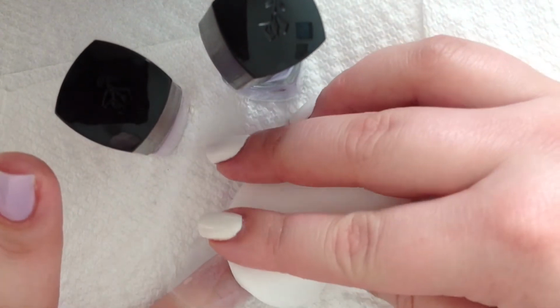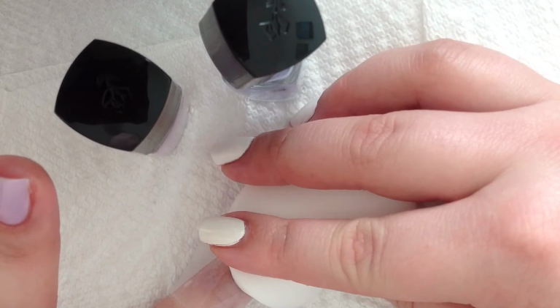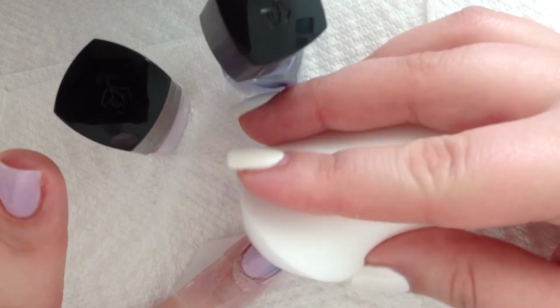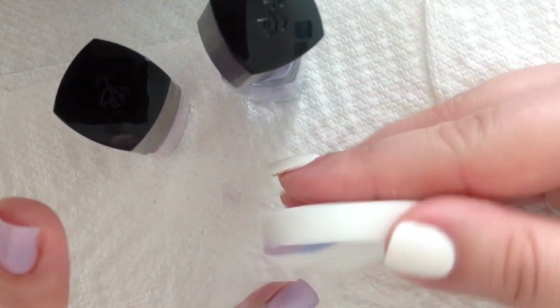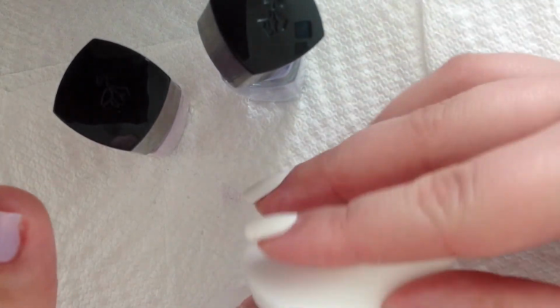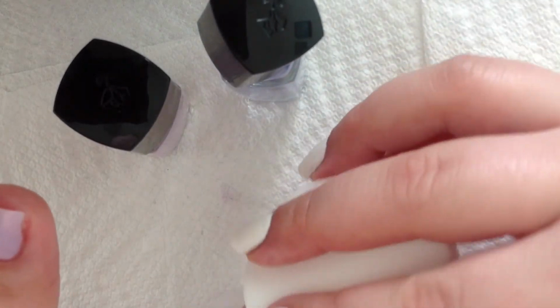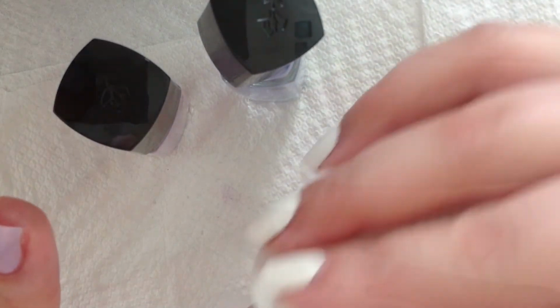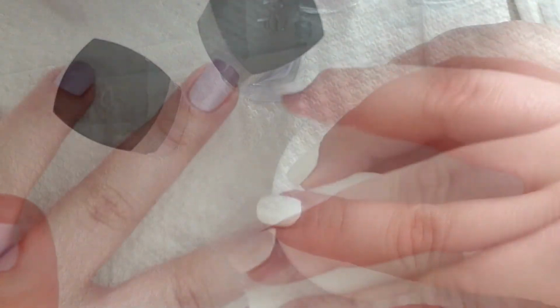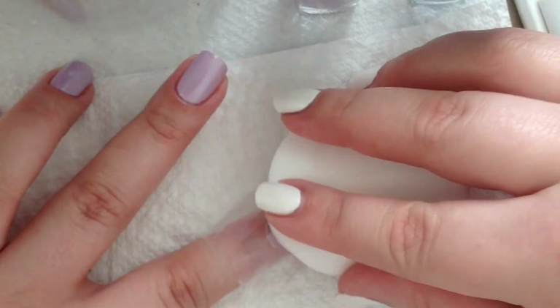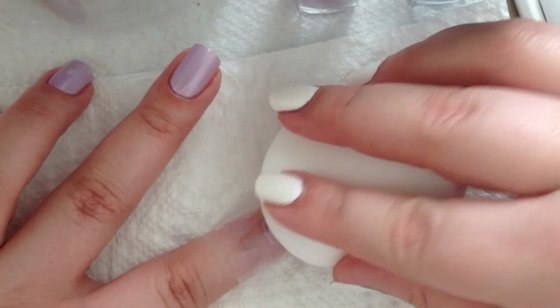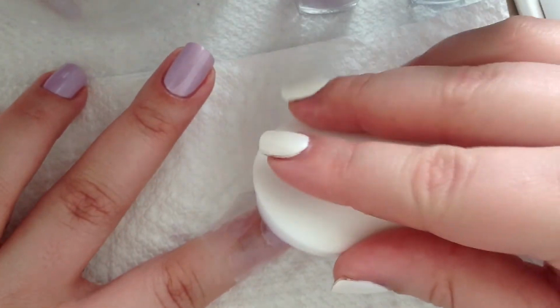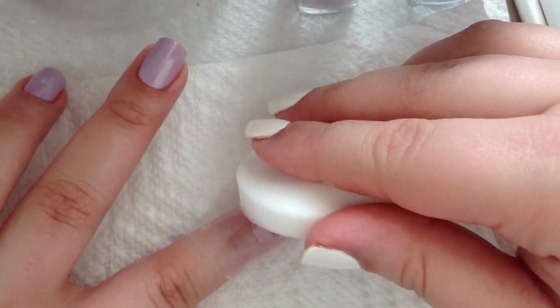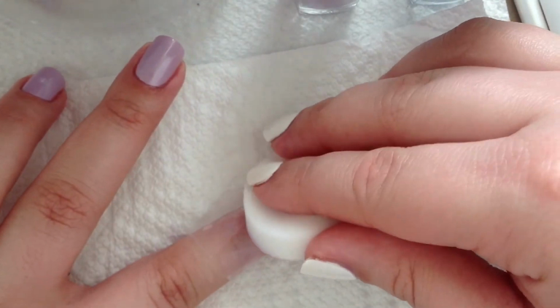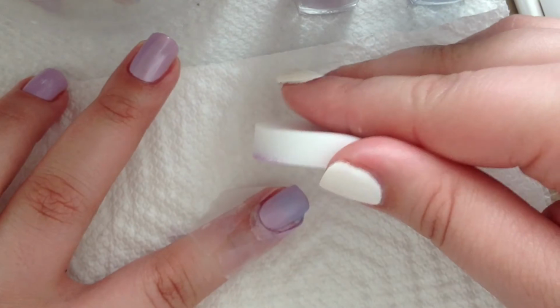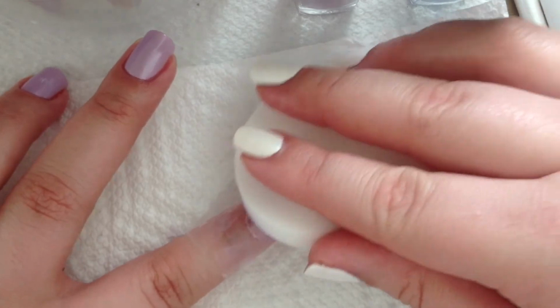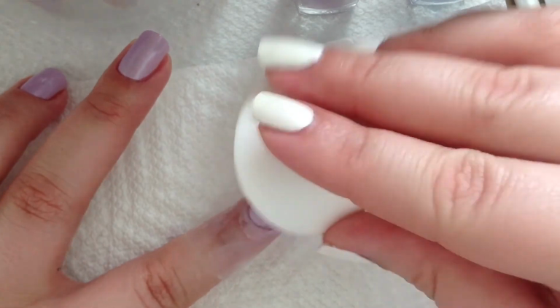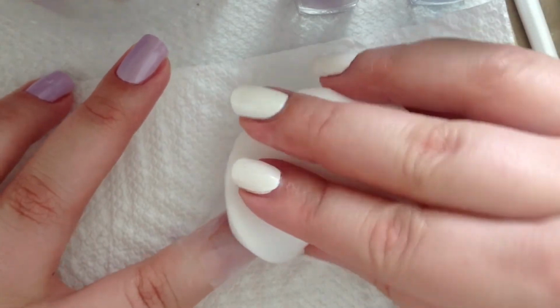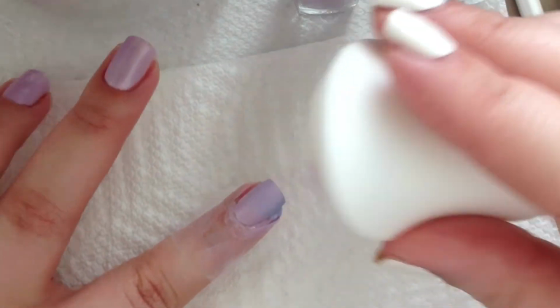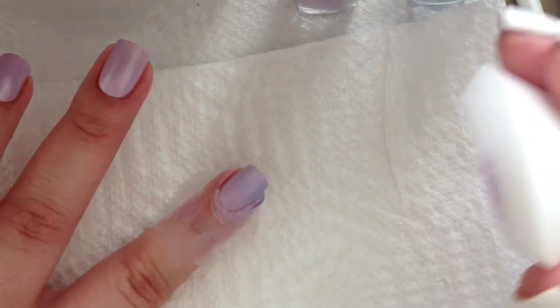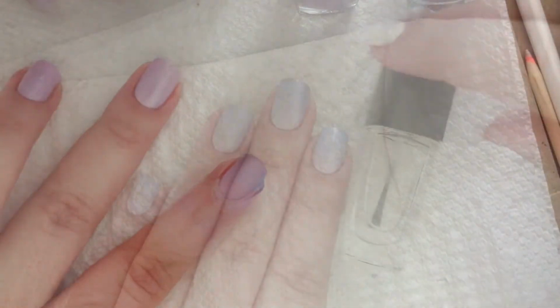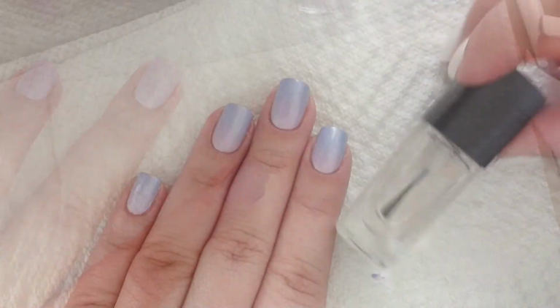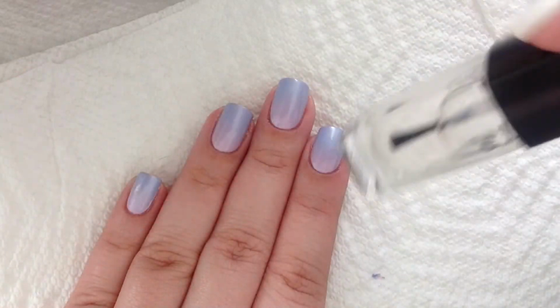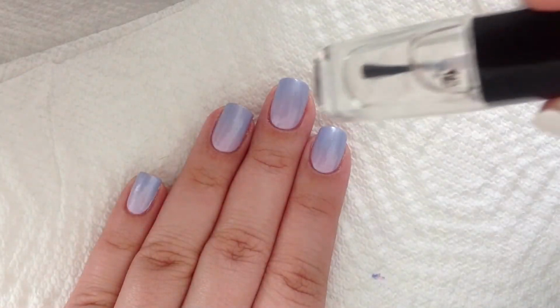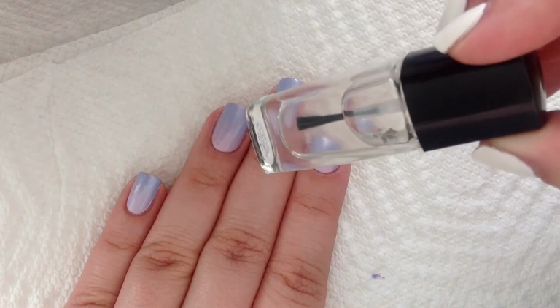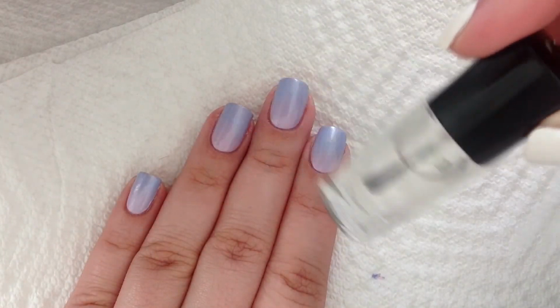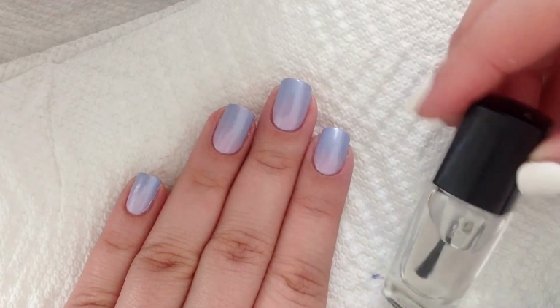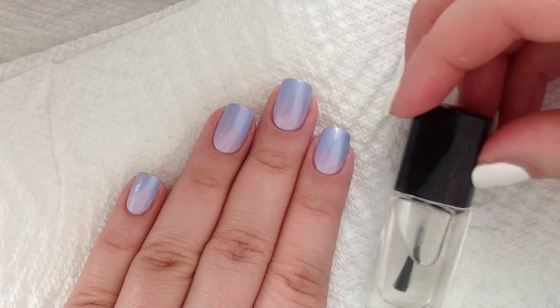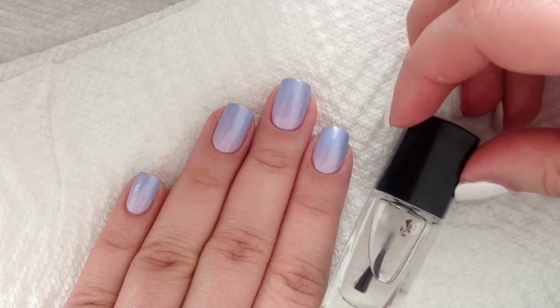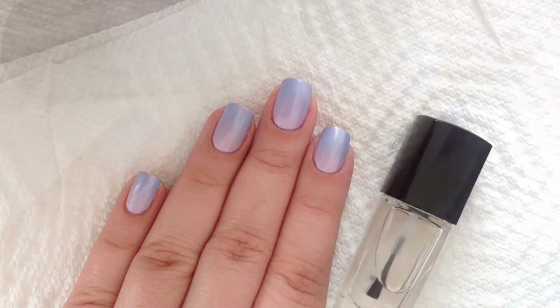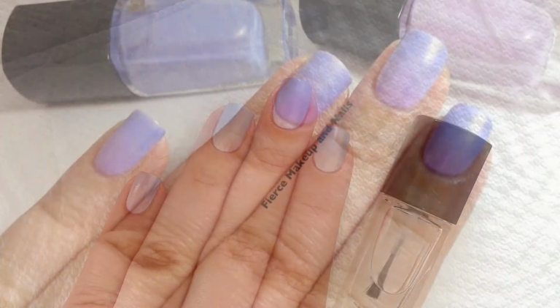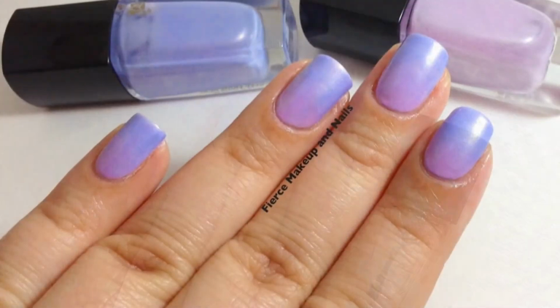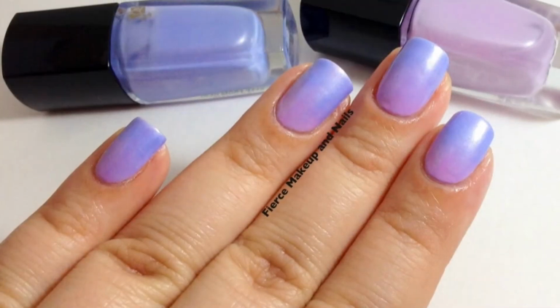Take the makeup sponge and dab it on your nail. You will do this at least three times on each nail. After you're done, add your favorite top coat and let it dry.